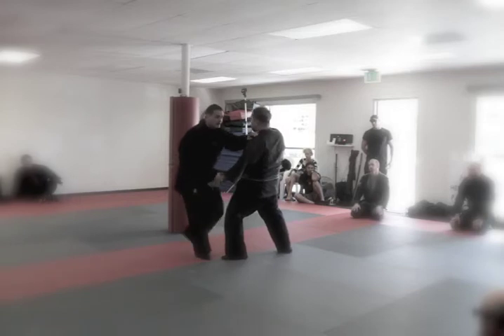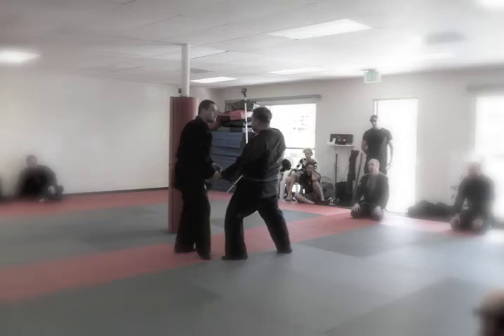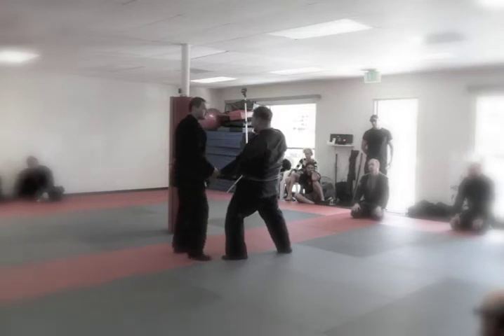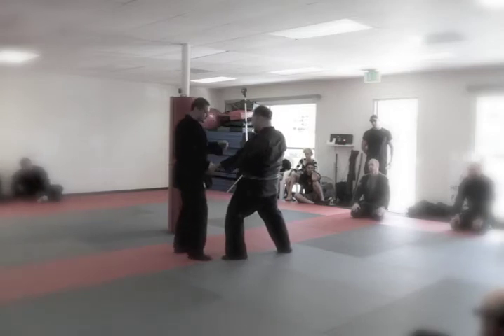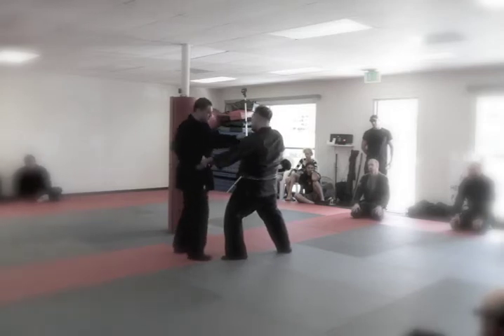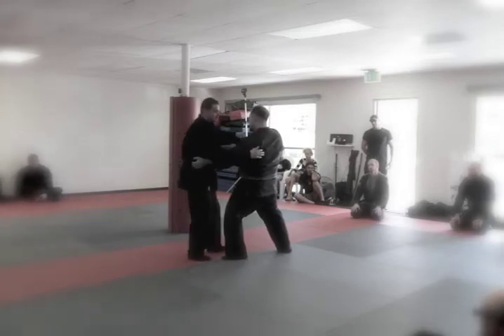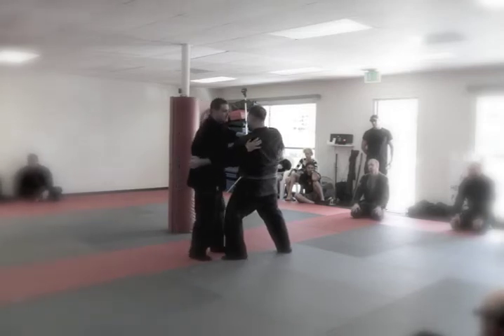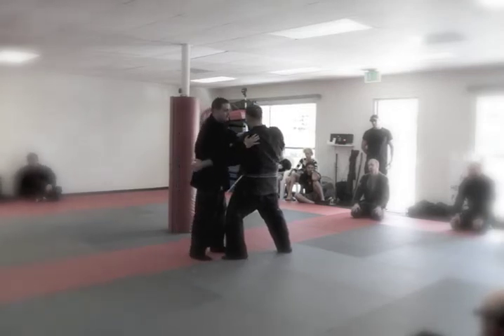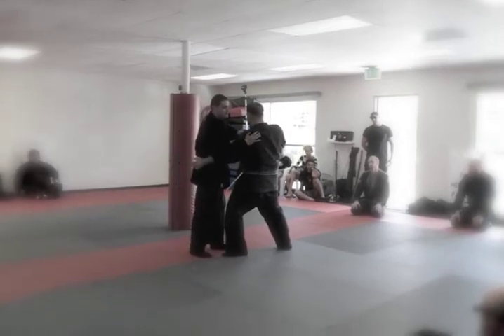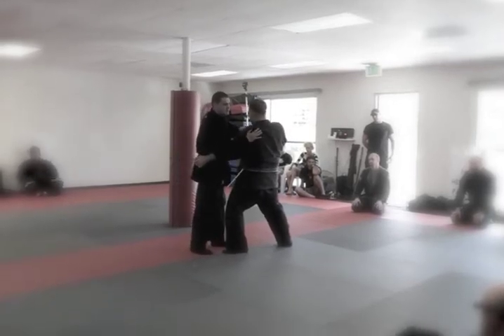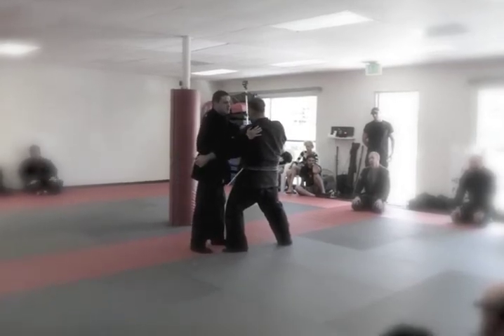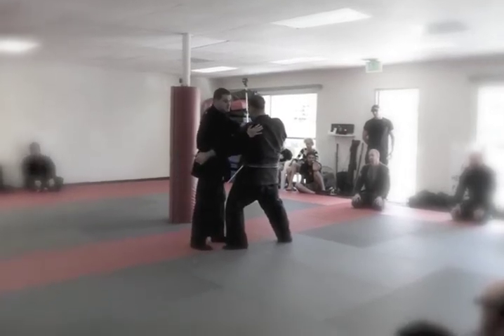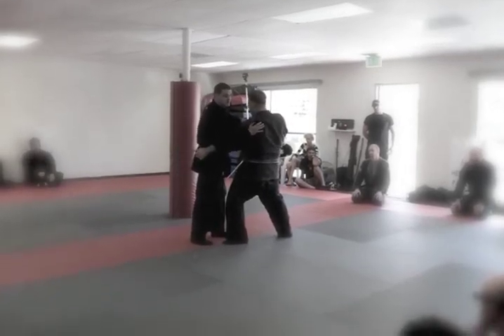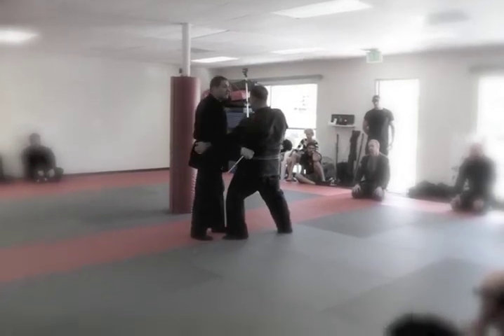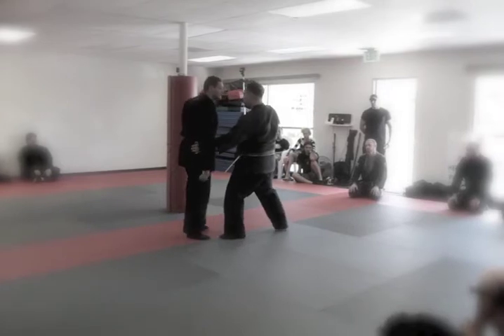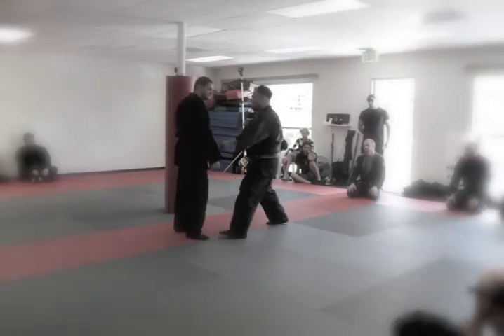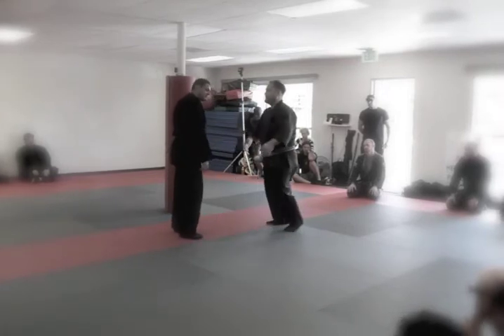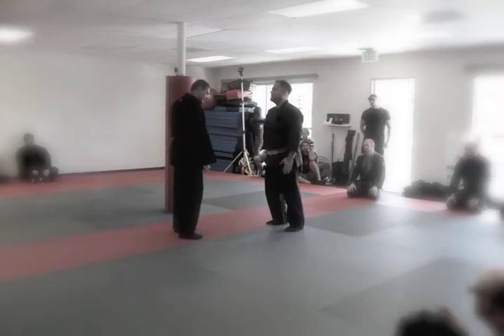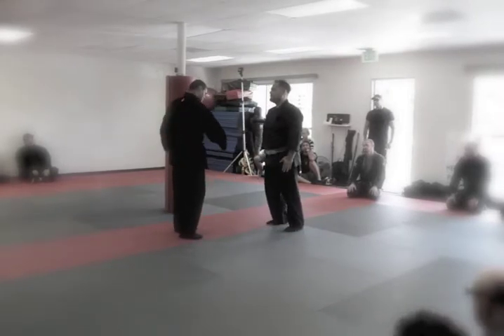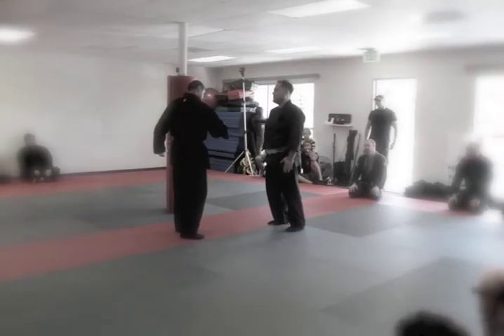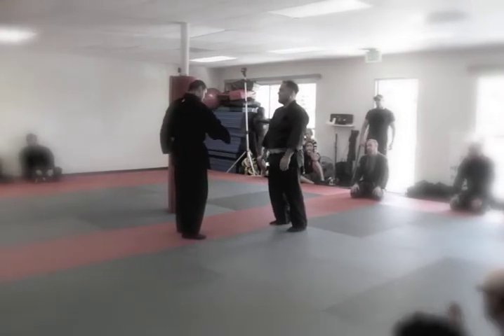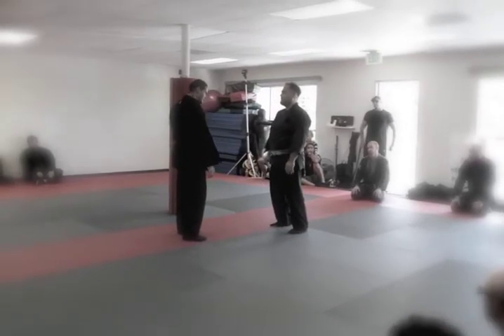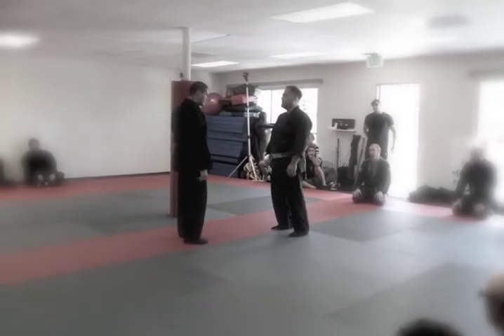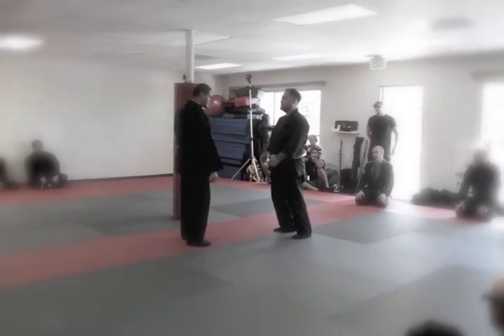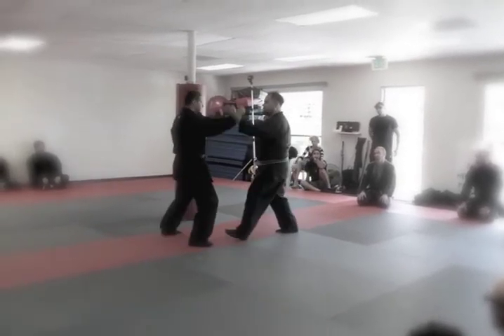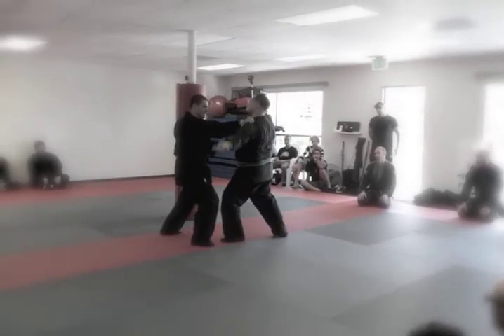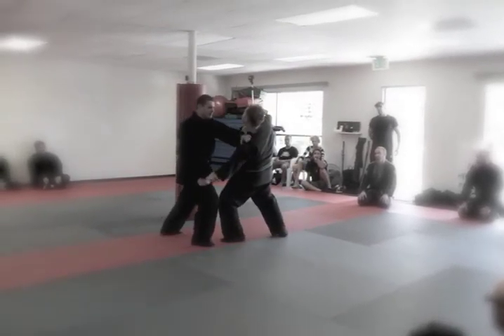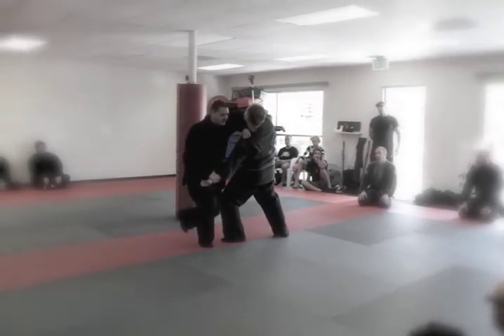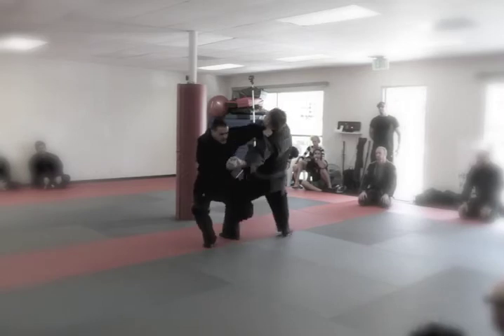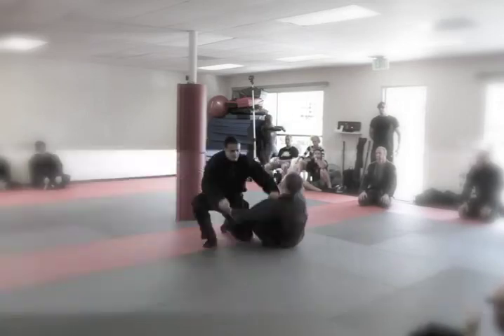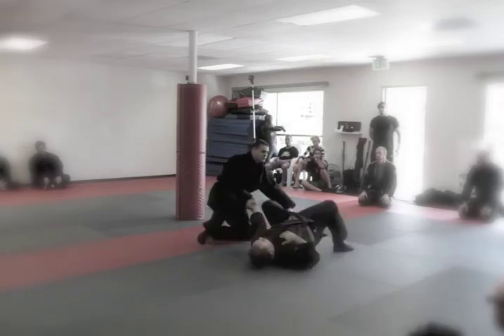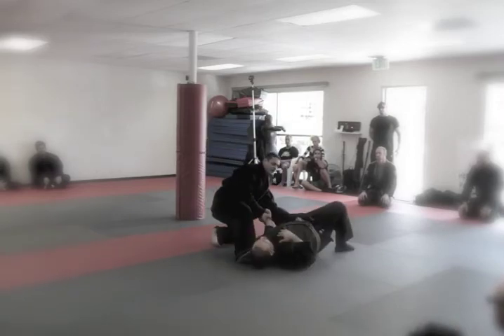It can be done with shuto — you actually strike that point. I'll do it again. Your arm doesn't go like this. What you want is this kind of kama — that's why you have your movement, and you can go down.